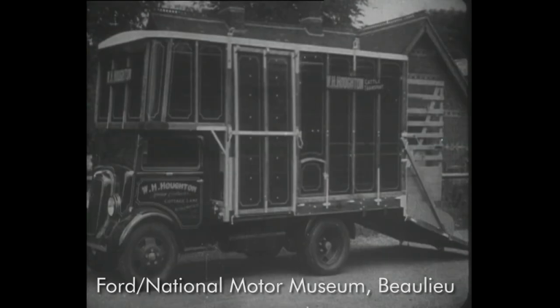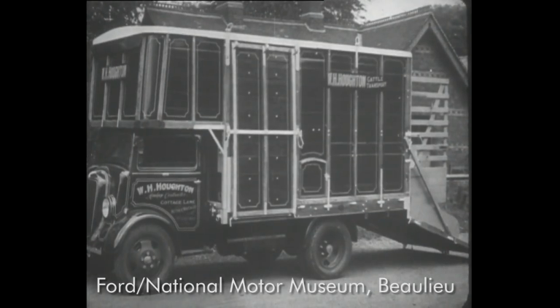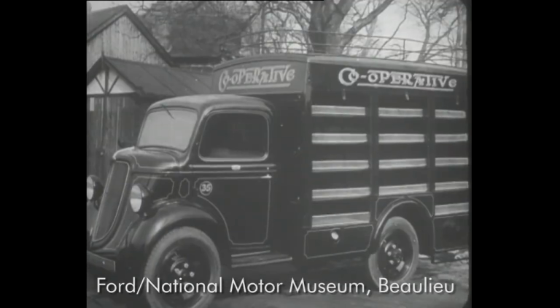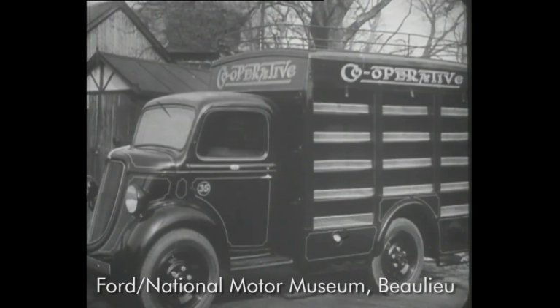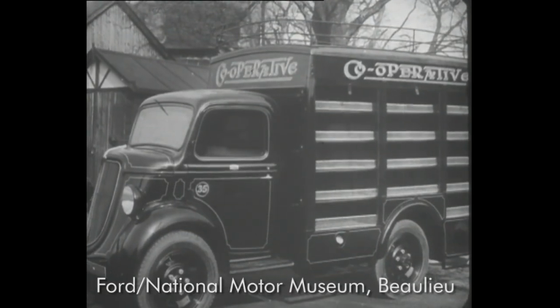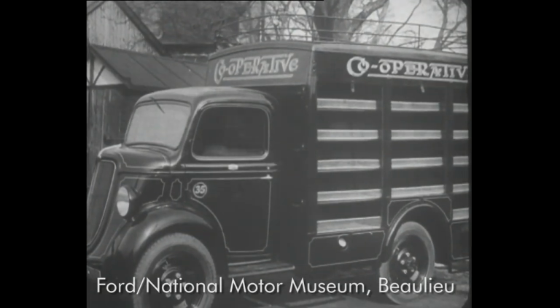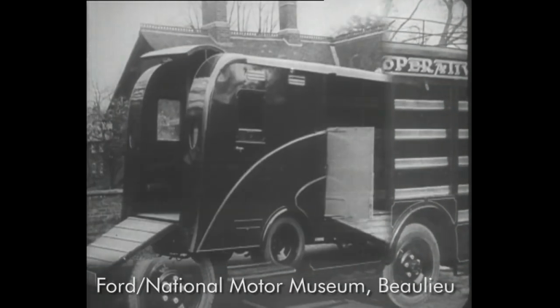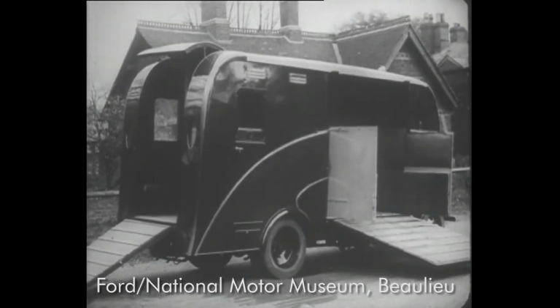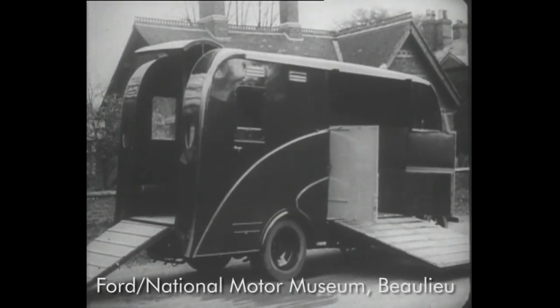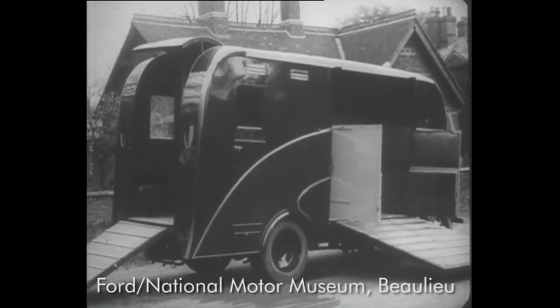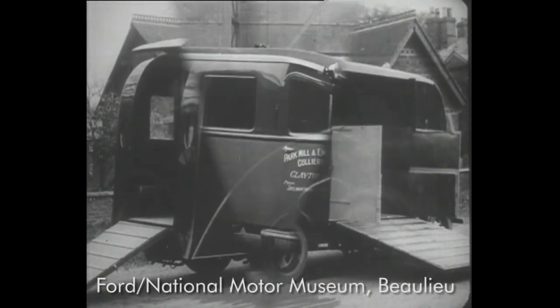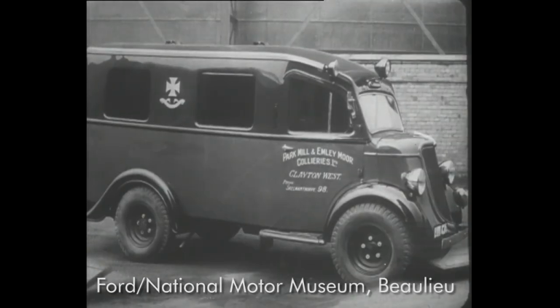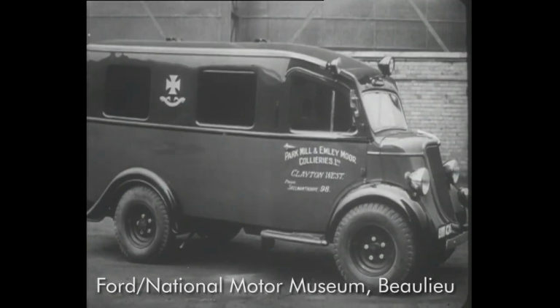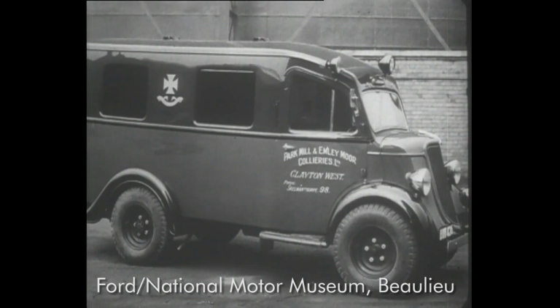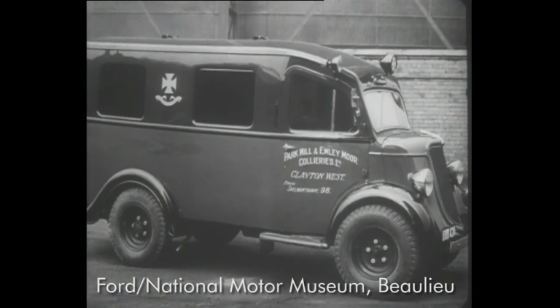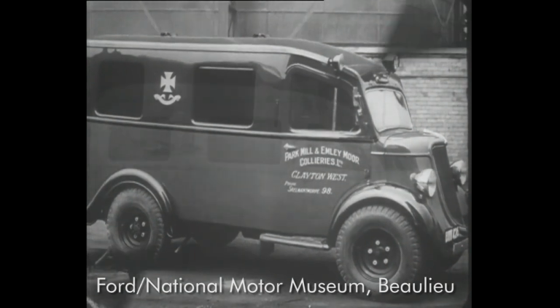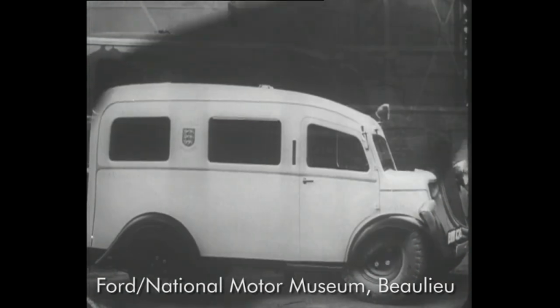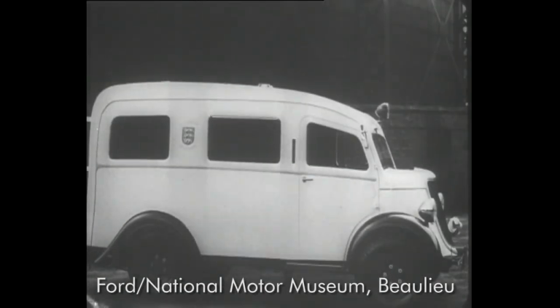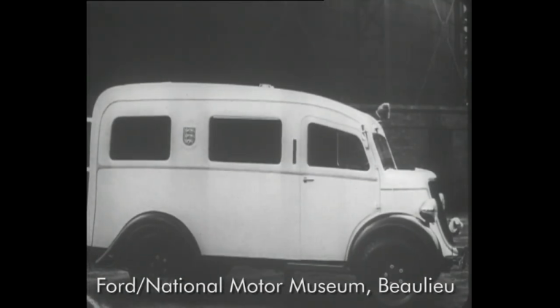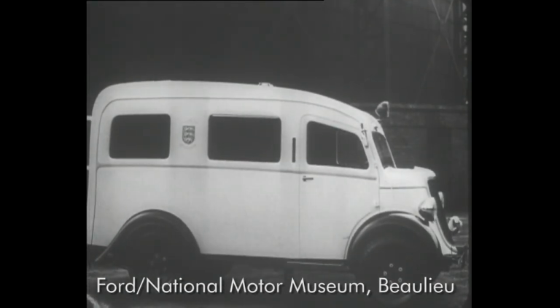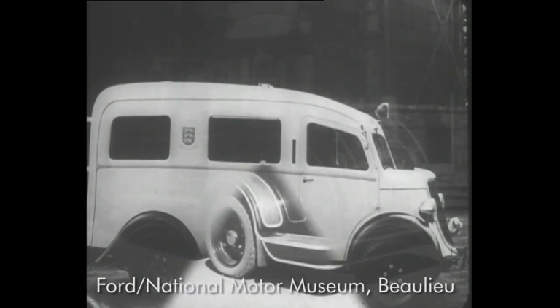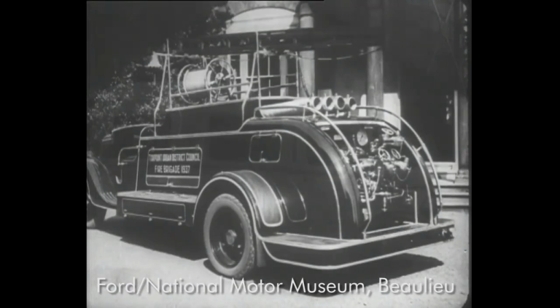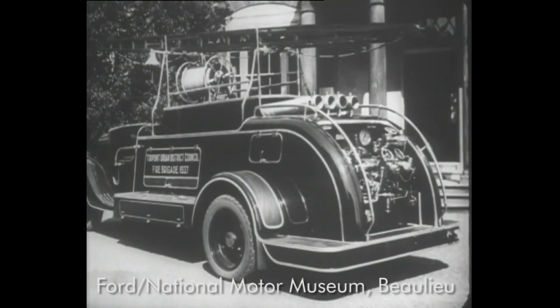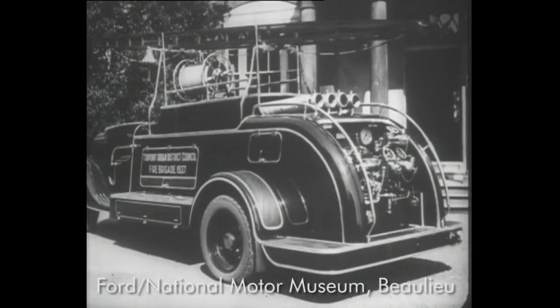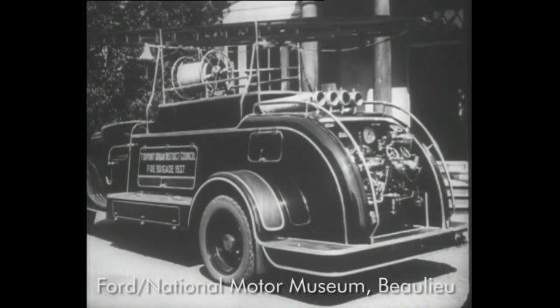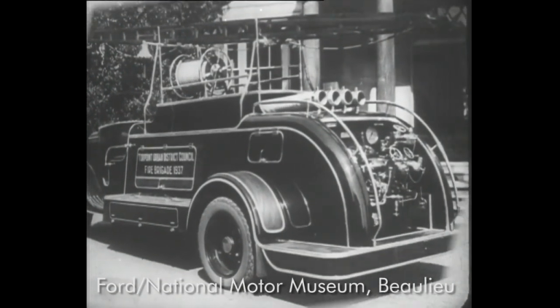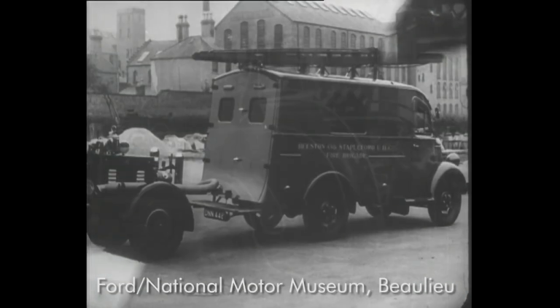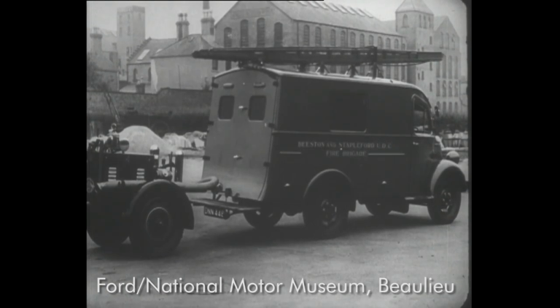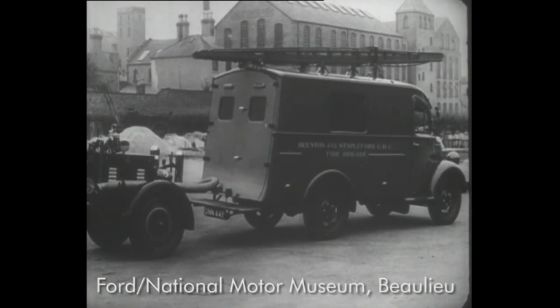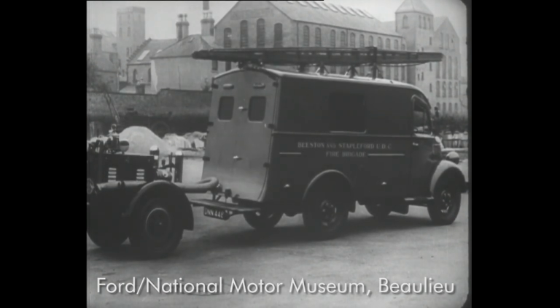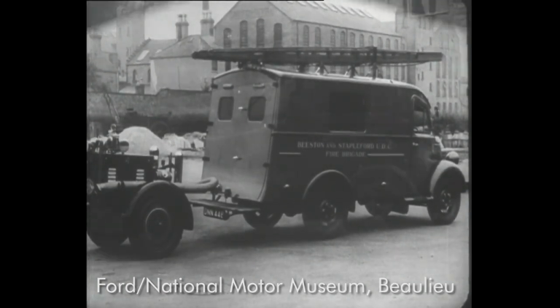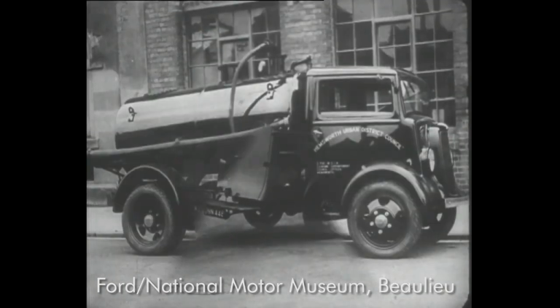There's a Fordson to suit every need. Whether you want a standard truck or van, or a special body, the Fordson can meet your requirements. And remember, they can be obtained with either four- or eight-cylinder engines.